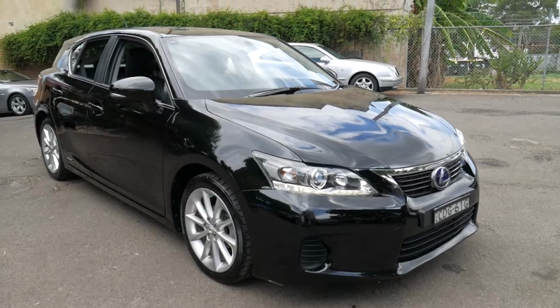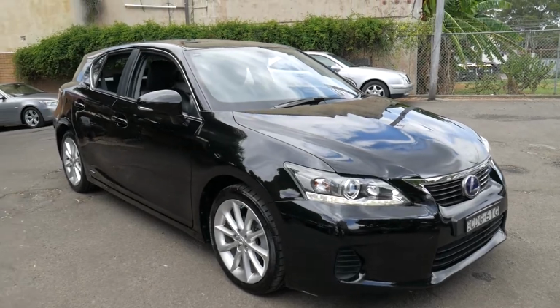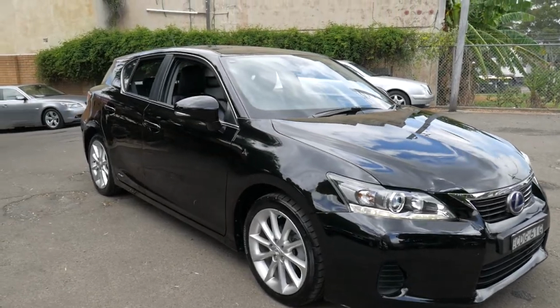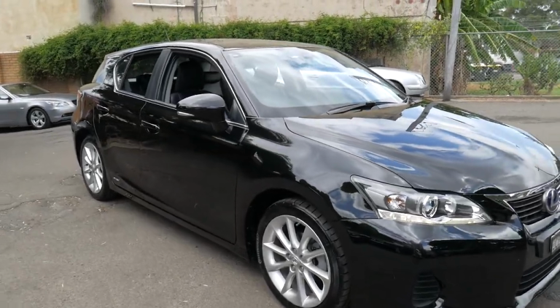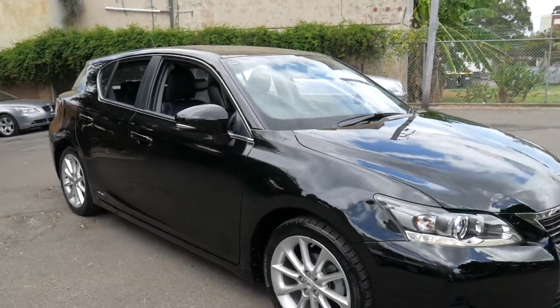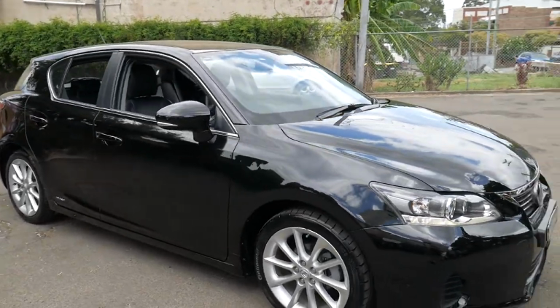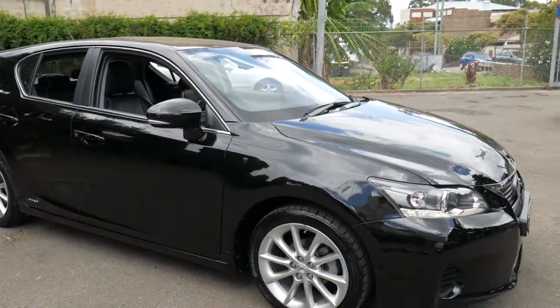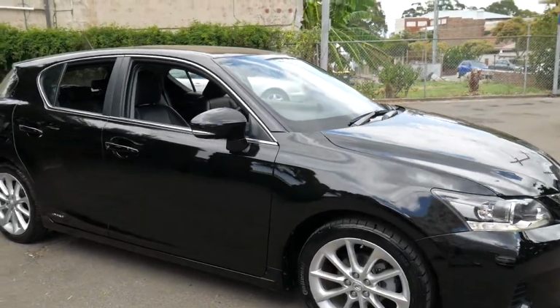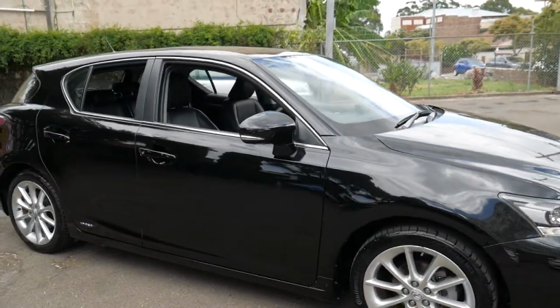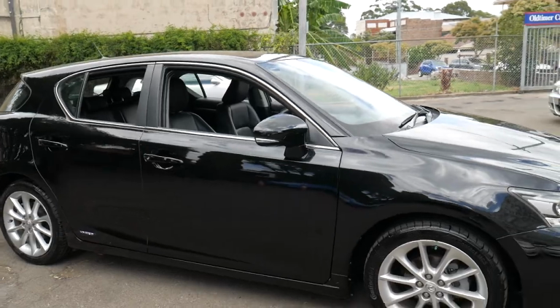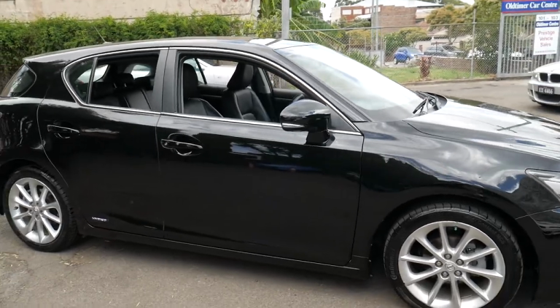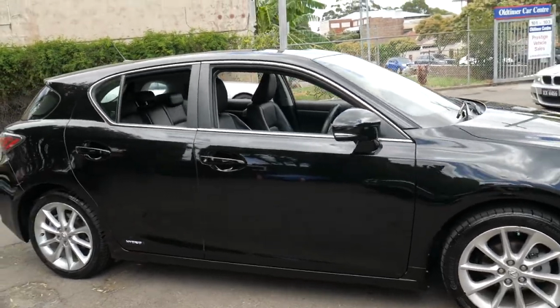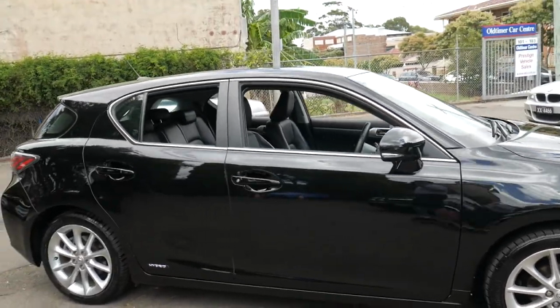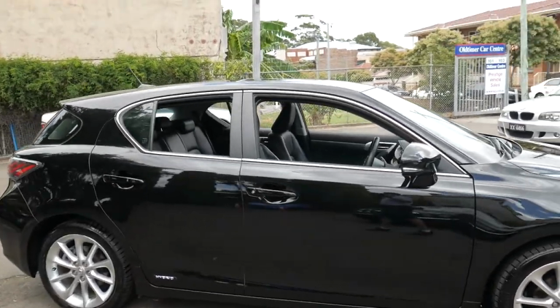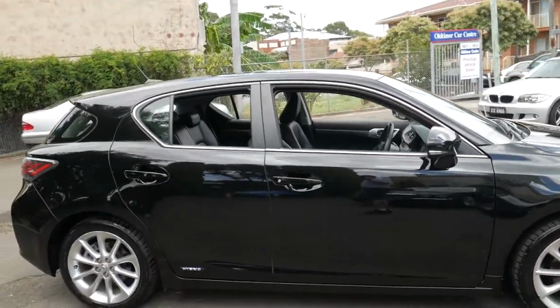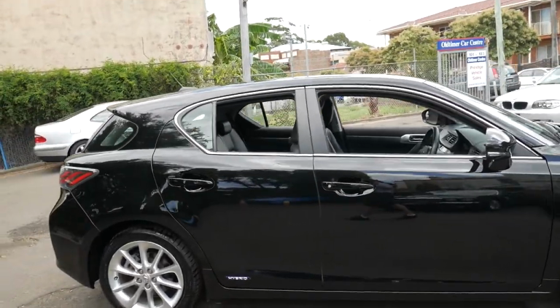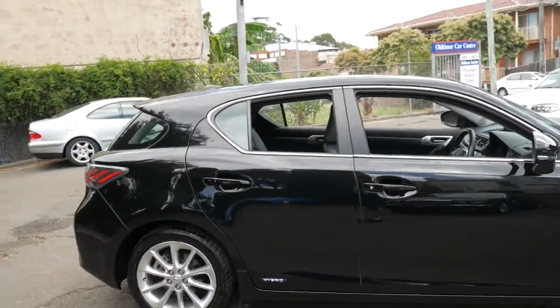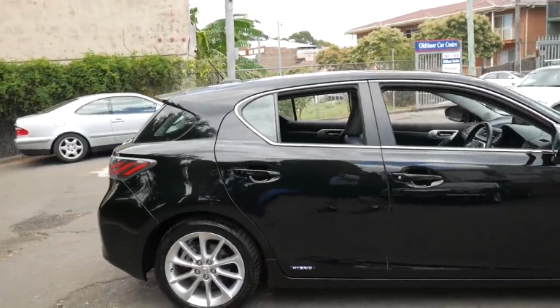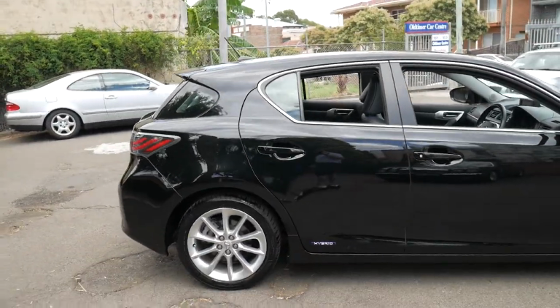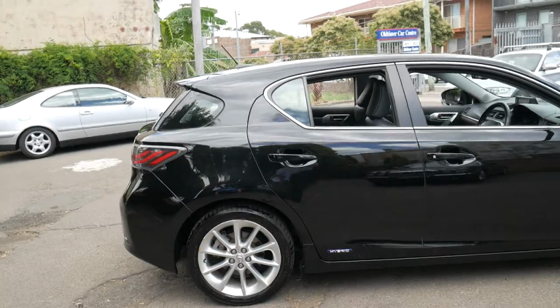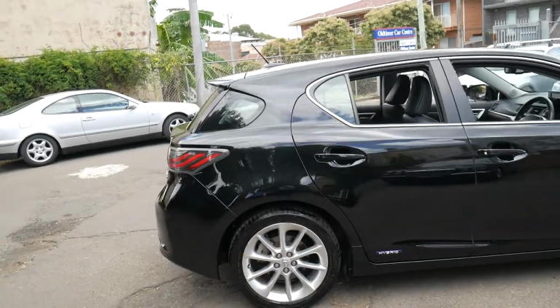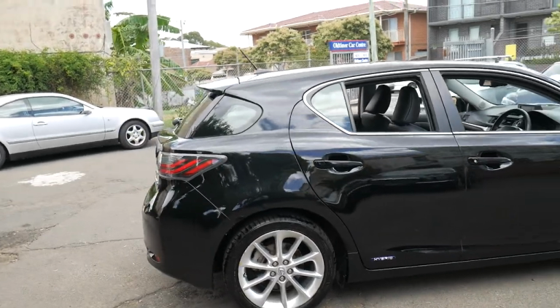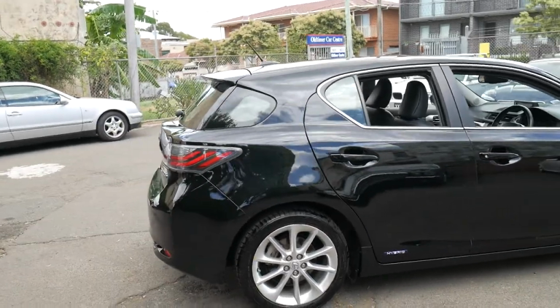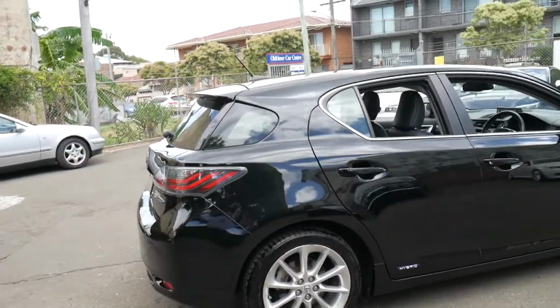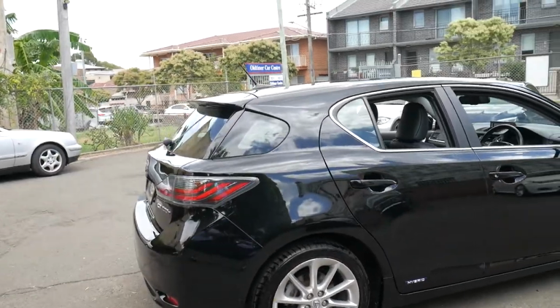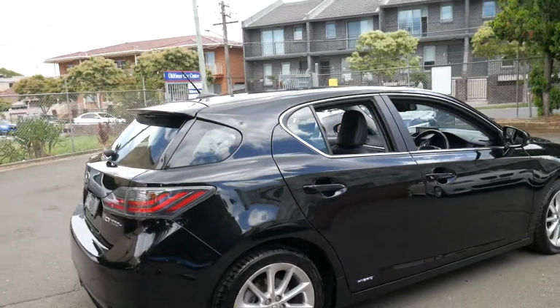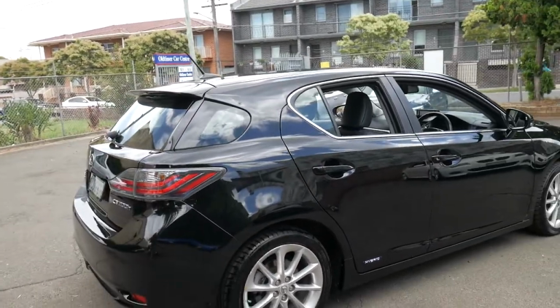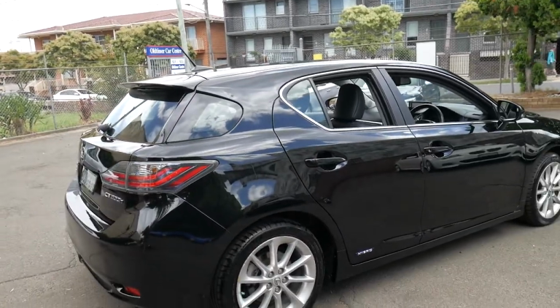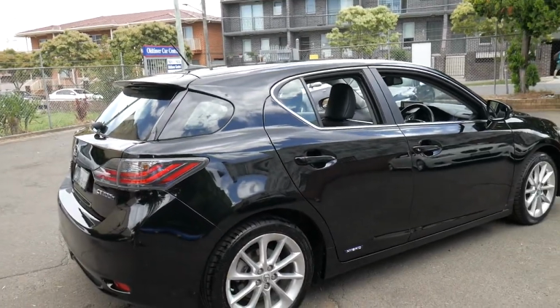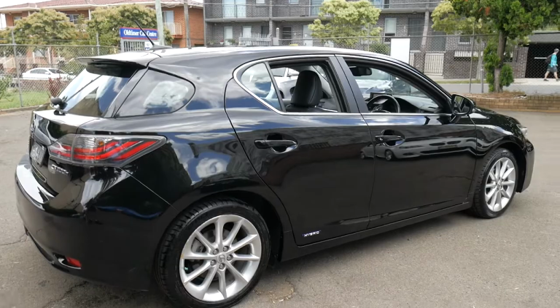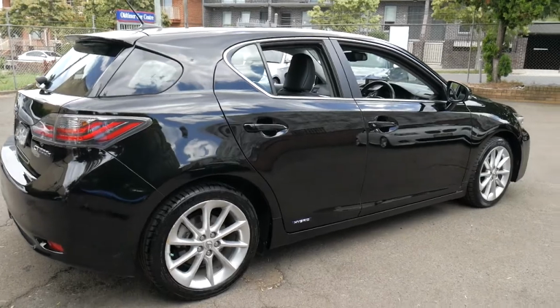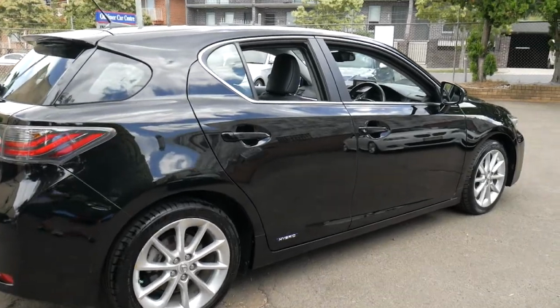Welcome to the Old Timer Centre. My name is Philip Tarrant and I'm going to be talking to you about this 2011 Lexus CT200. It's a hybrid, it's a luxury, it's black with black leather interior.